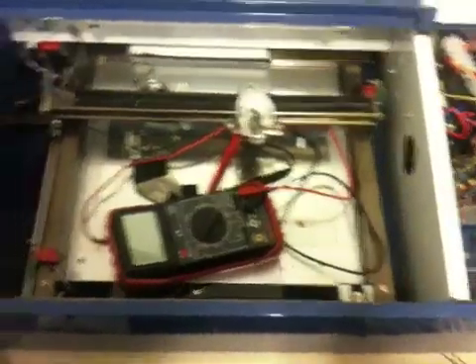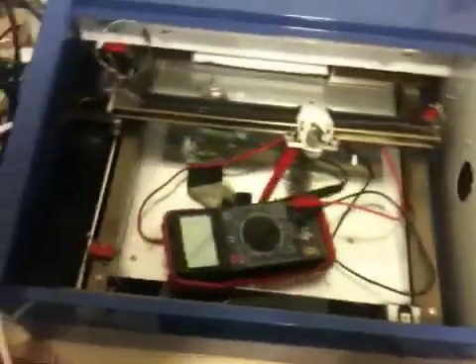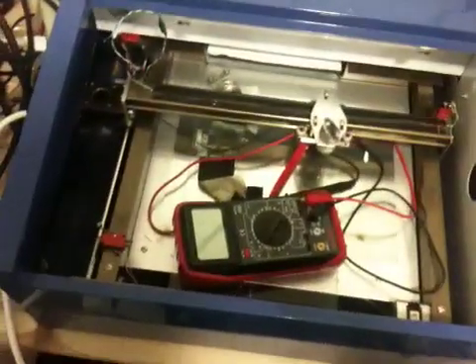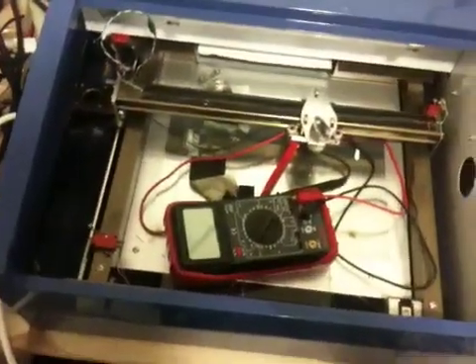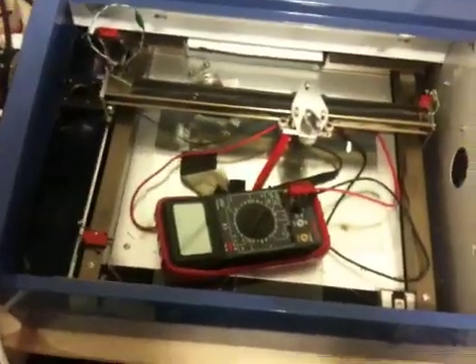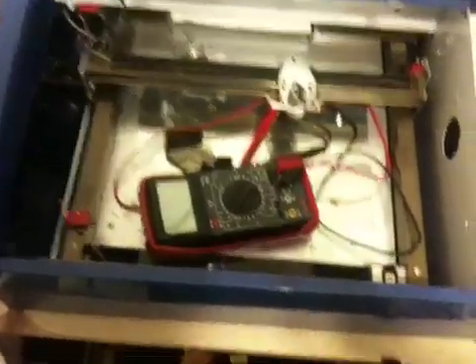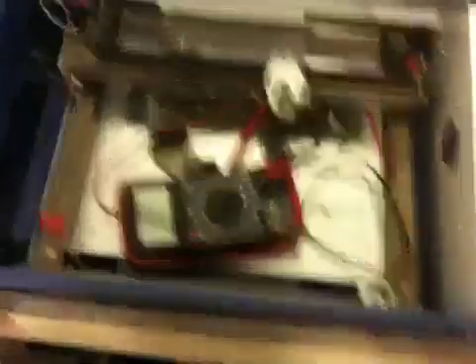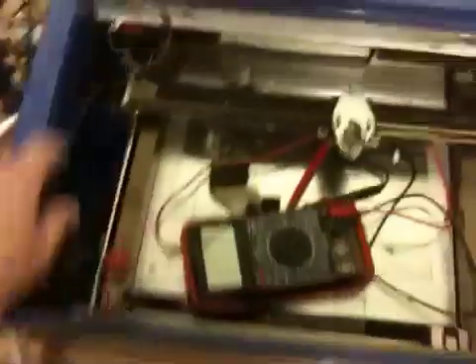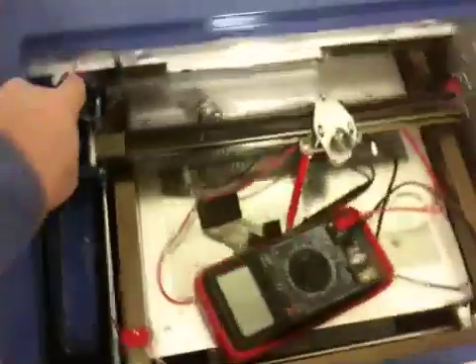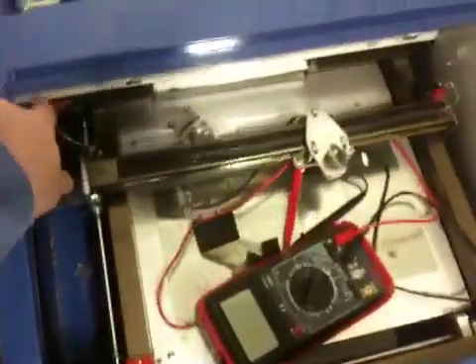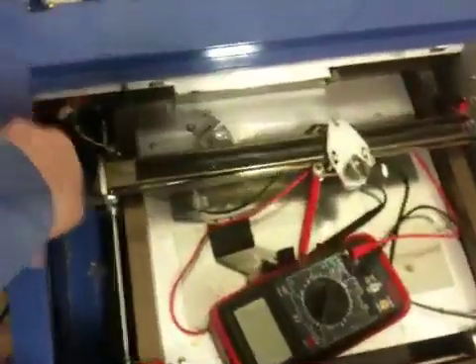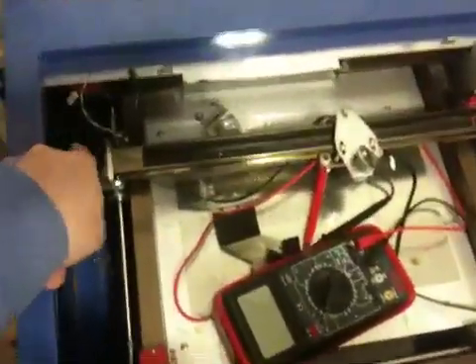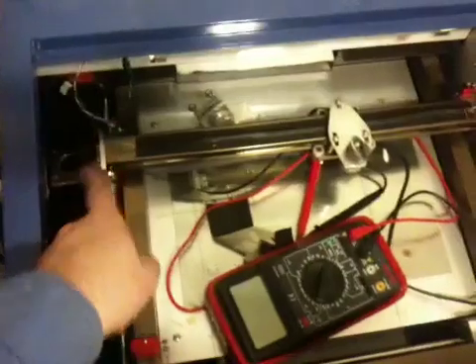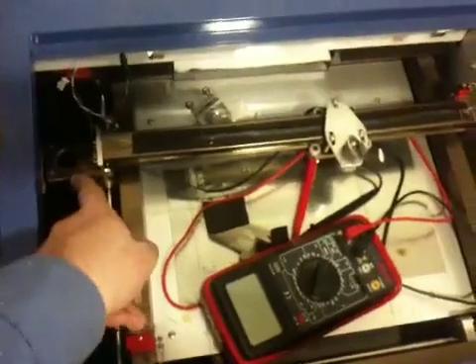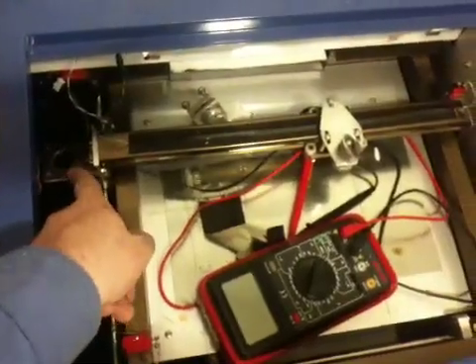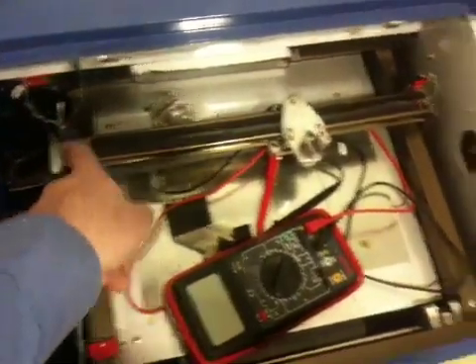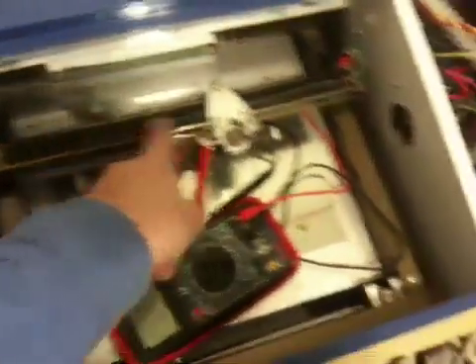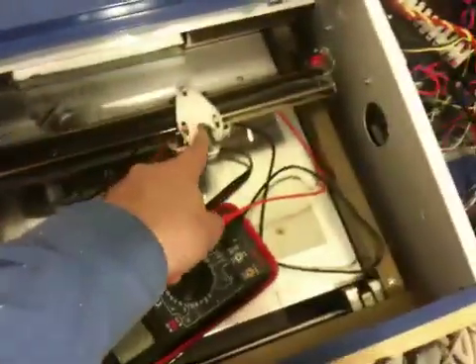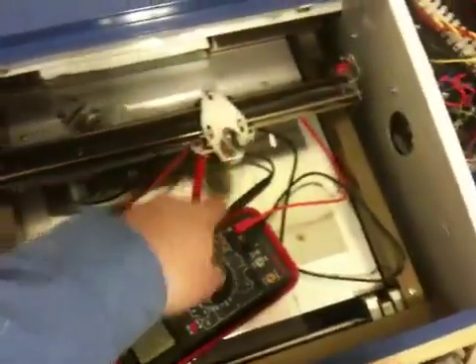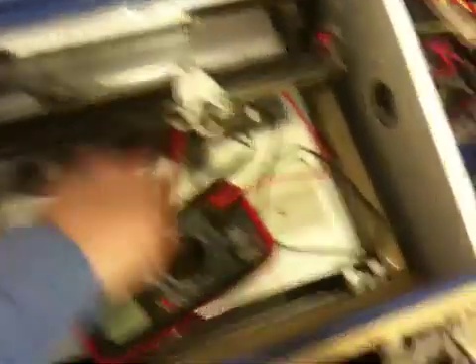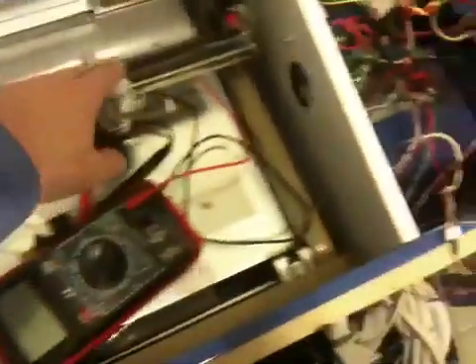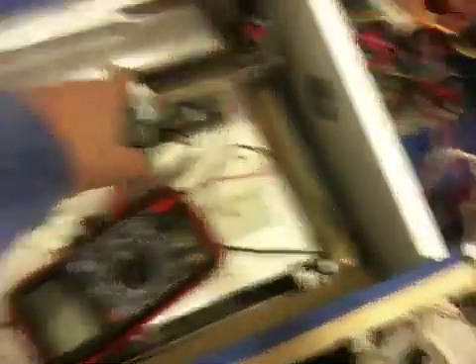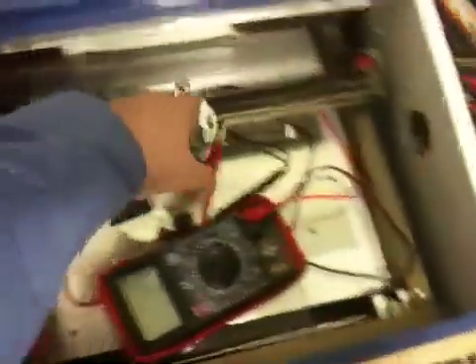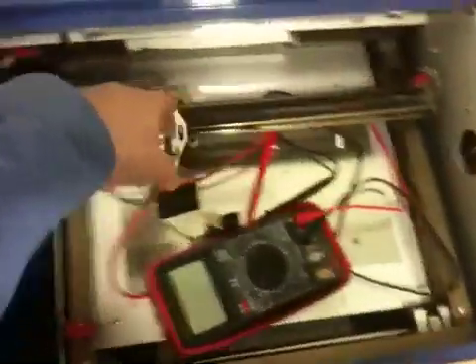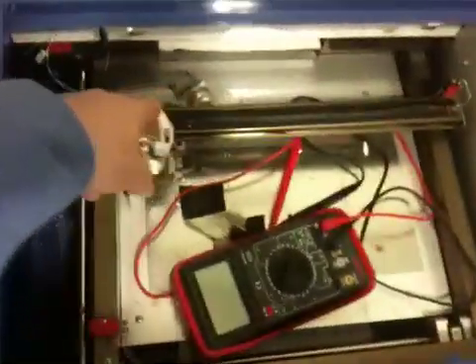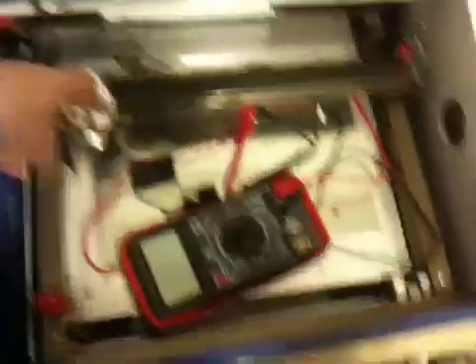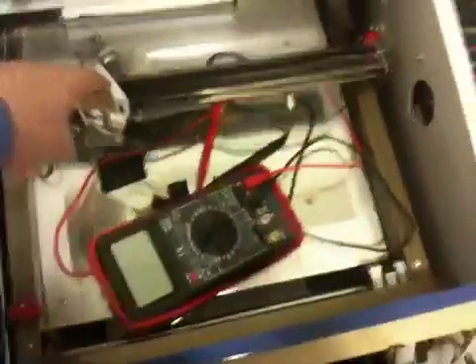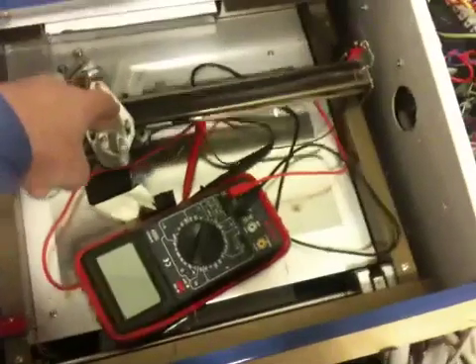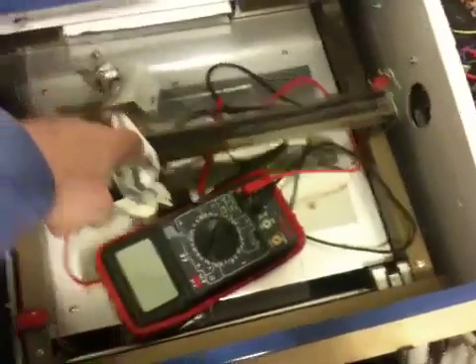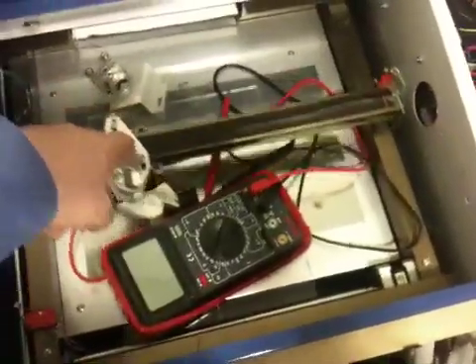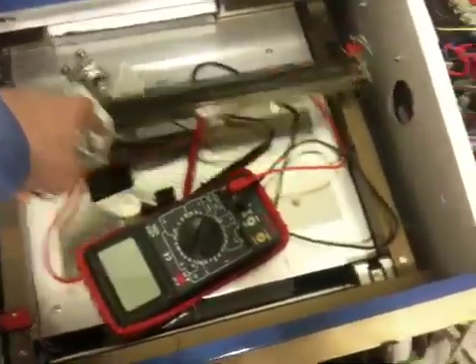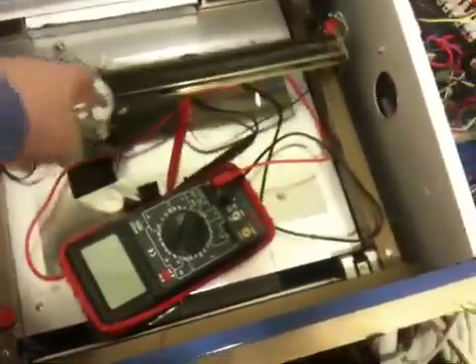This is the laser and the beam comes out there, with a little servo motor. It bounces over, hits the mirror, and goes down. You have this XY gantry that moves back and forth.